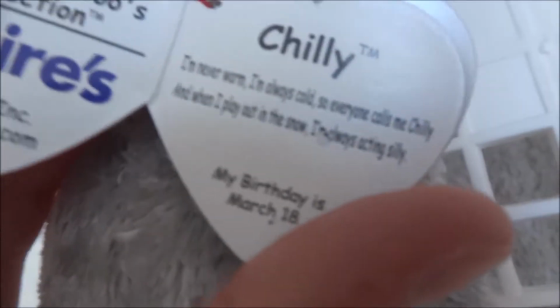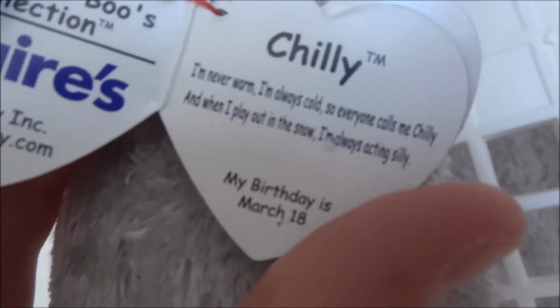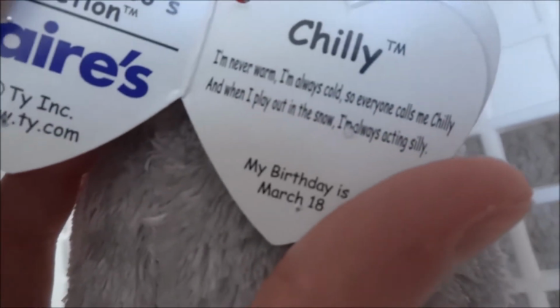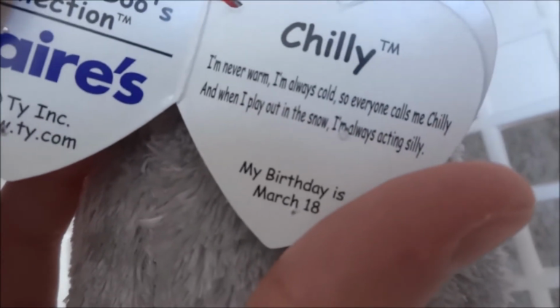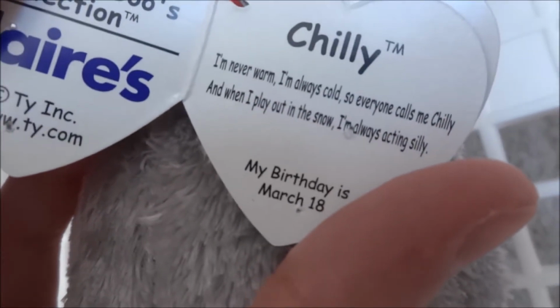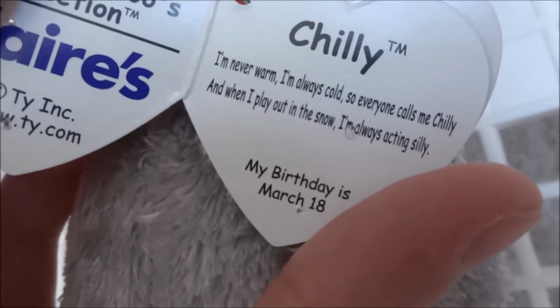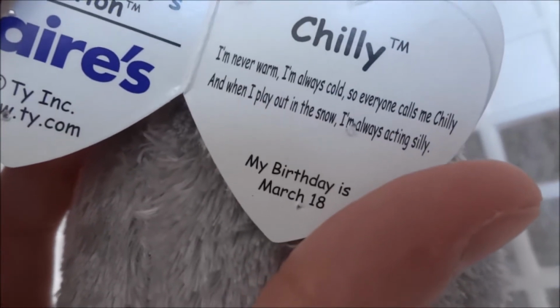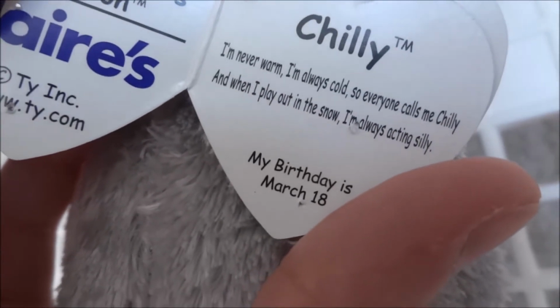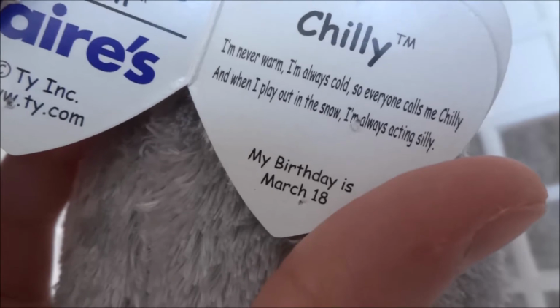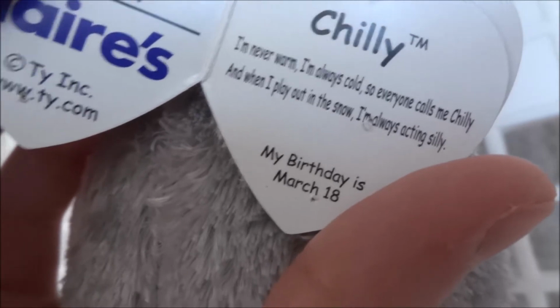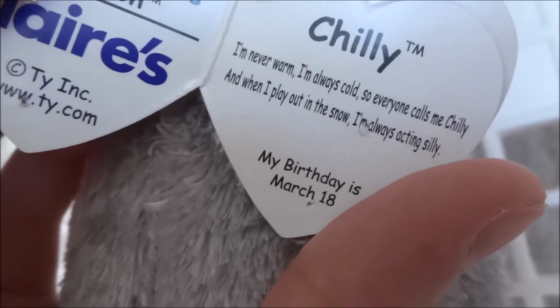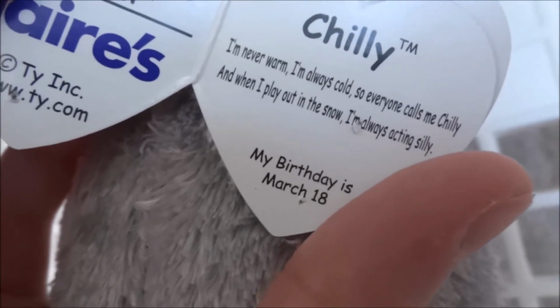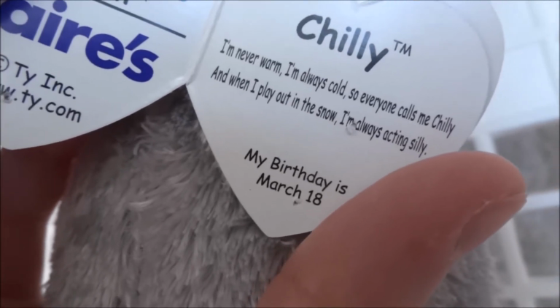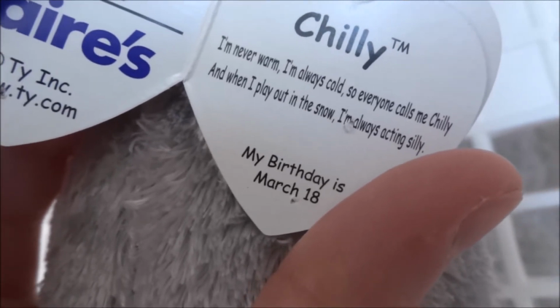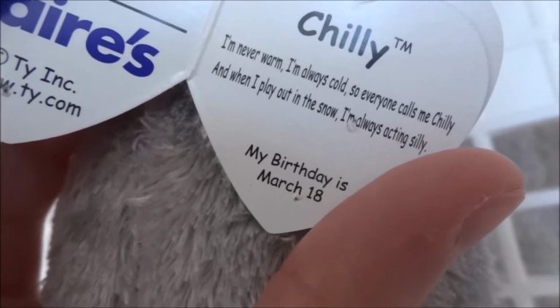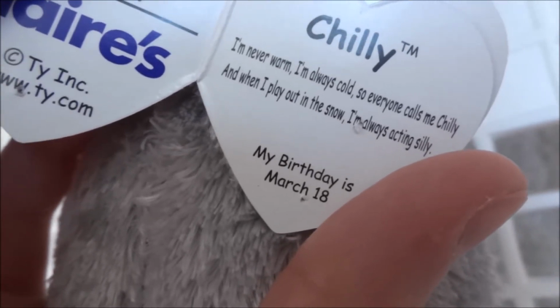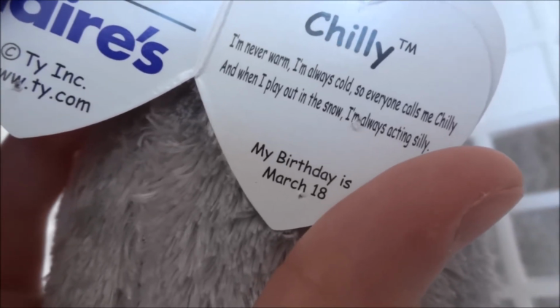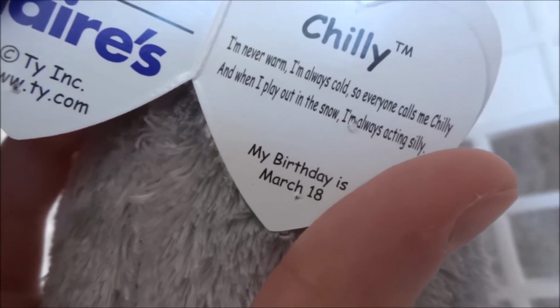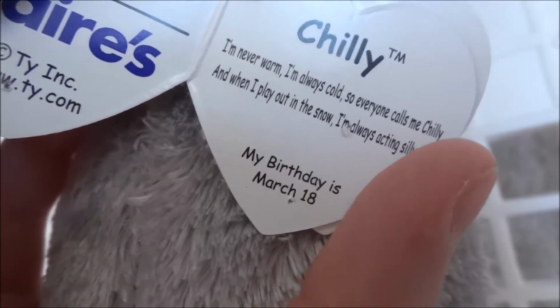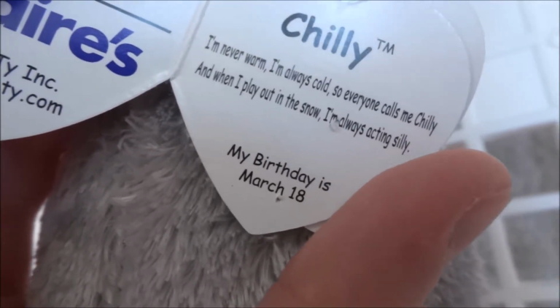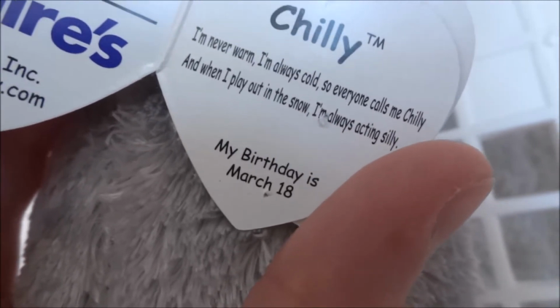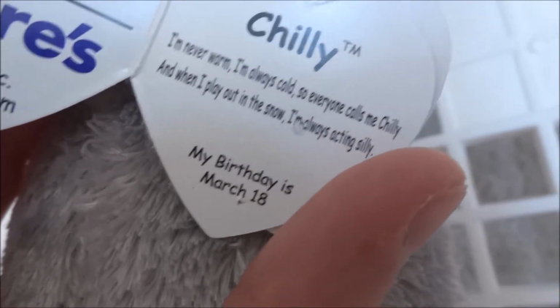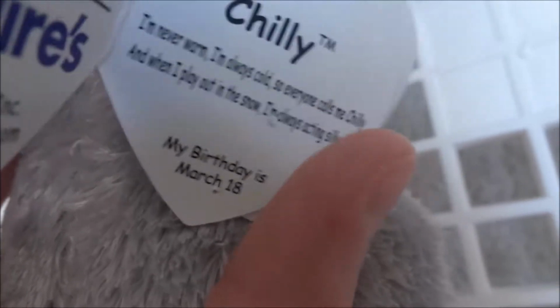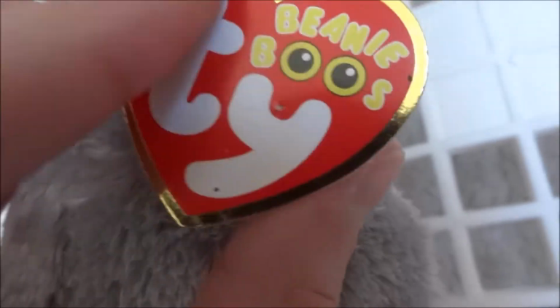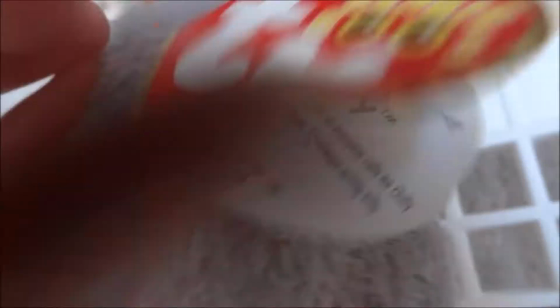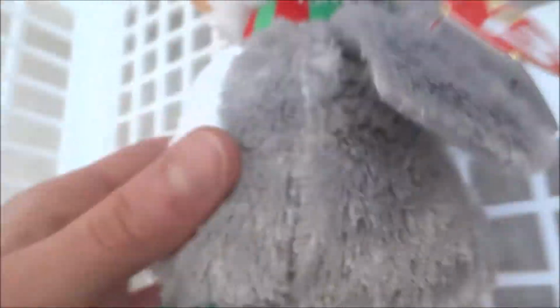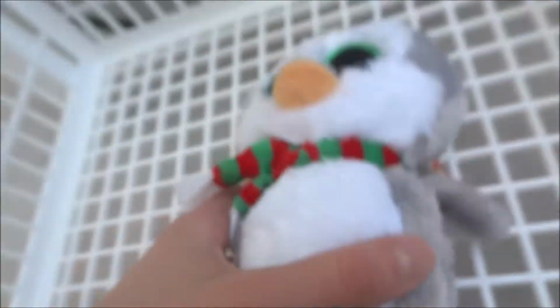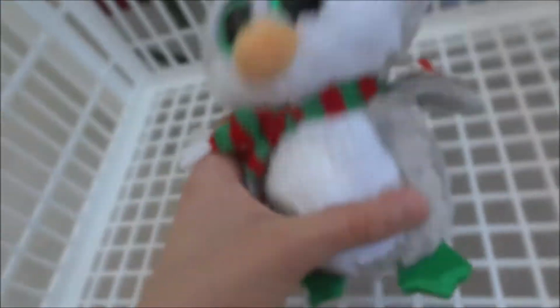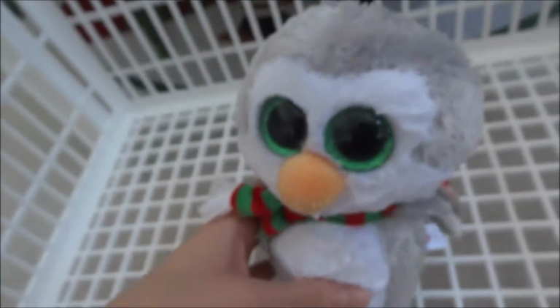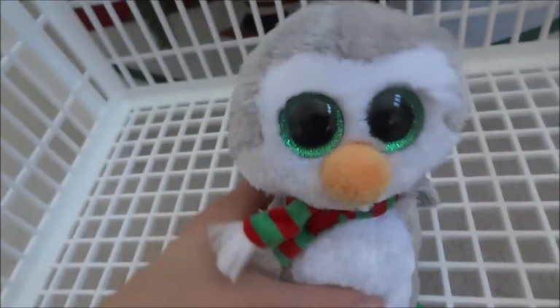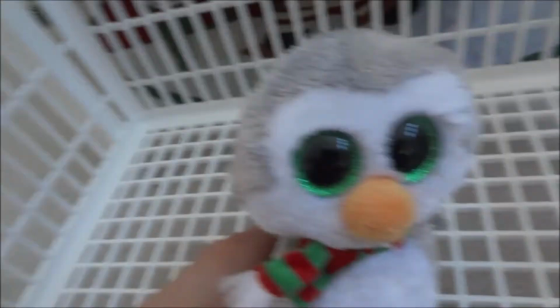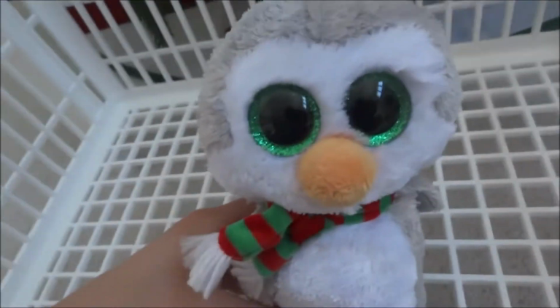Her tag says: Chili - I'm never warm, I'm always cold, so everyone calls me Chili. And when I play out in the snow, I'm always acting silly. My birthday is mostly cold. So this is Chili, Beanie Boo 144.